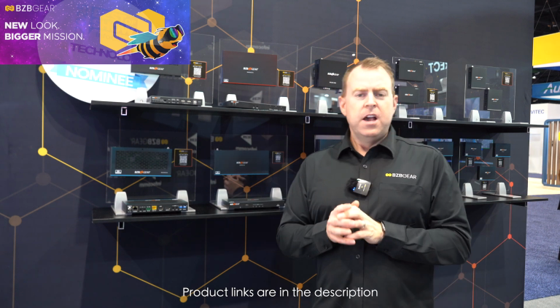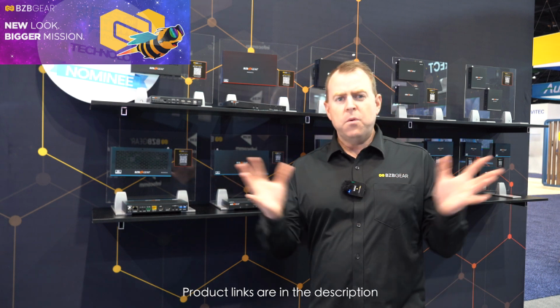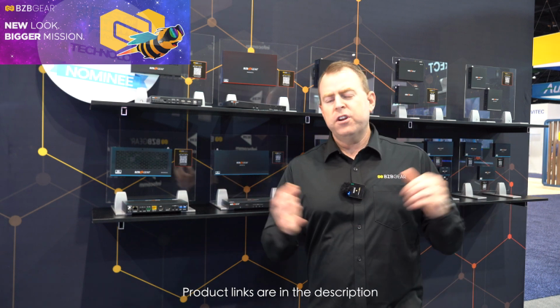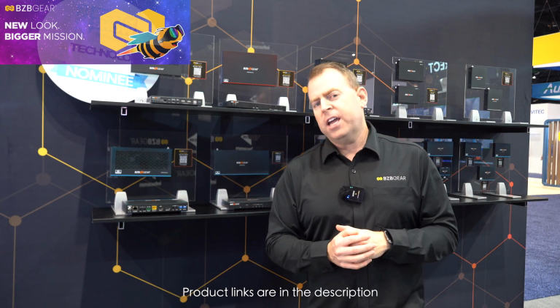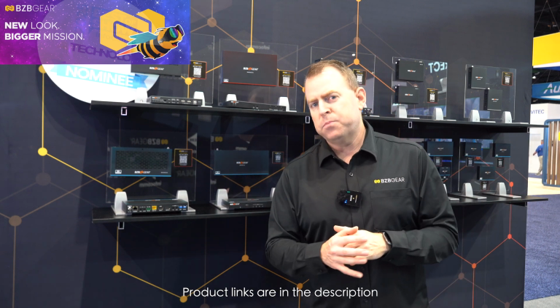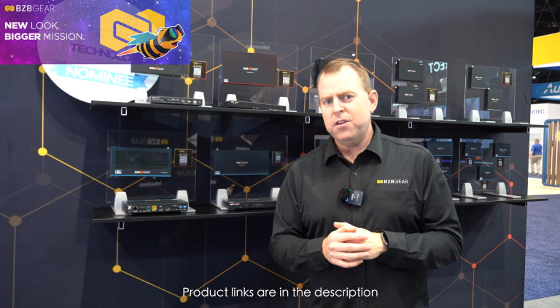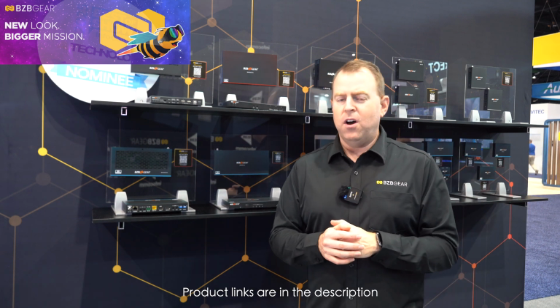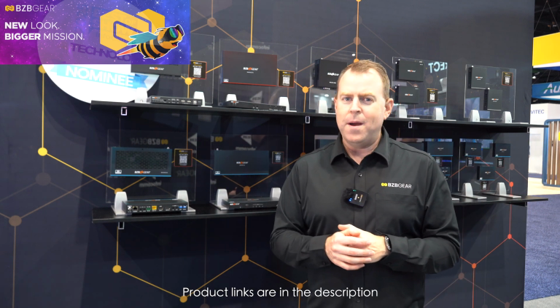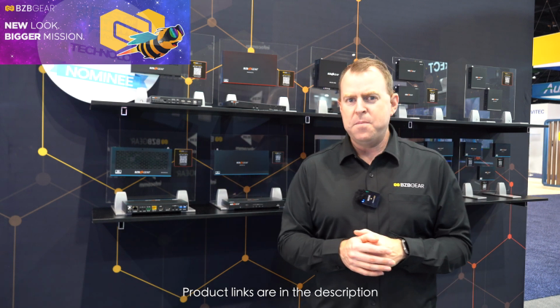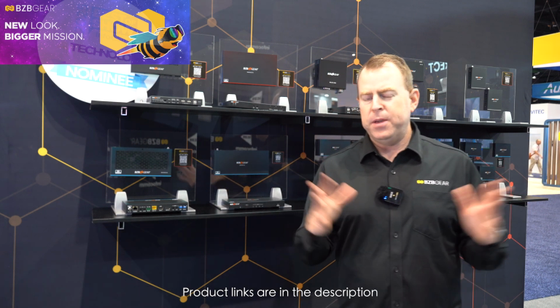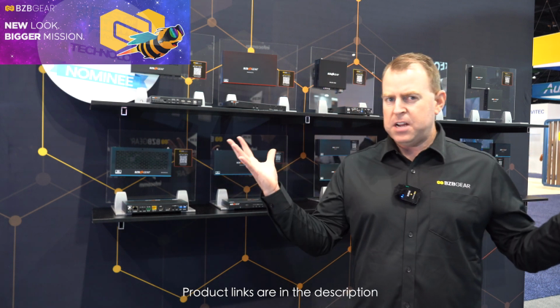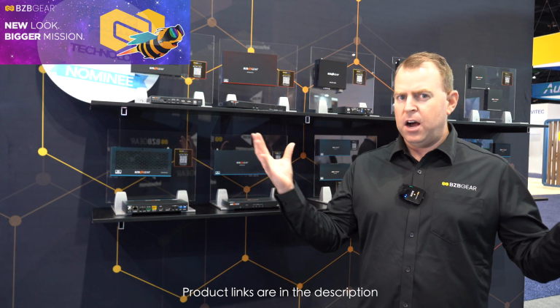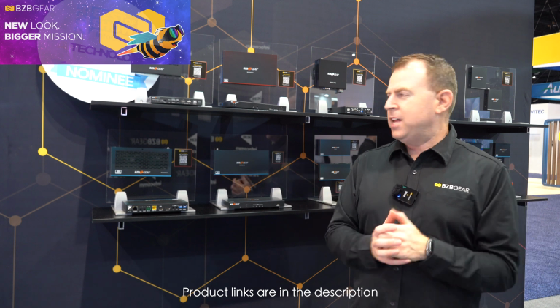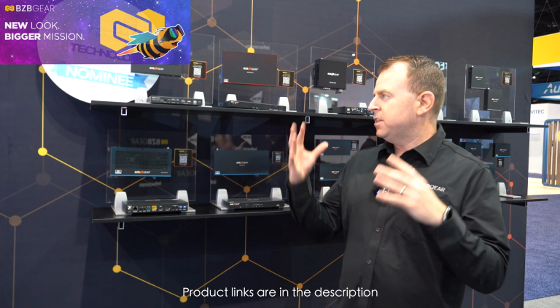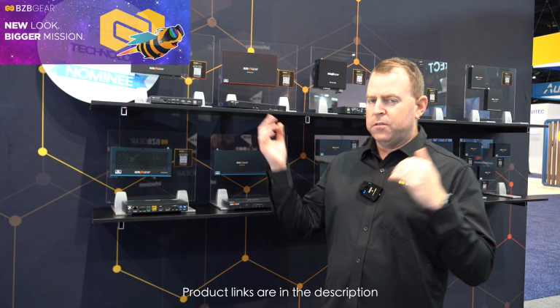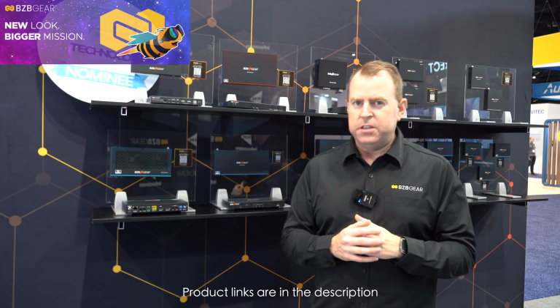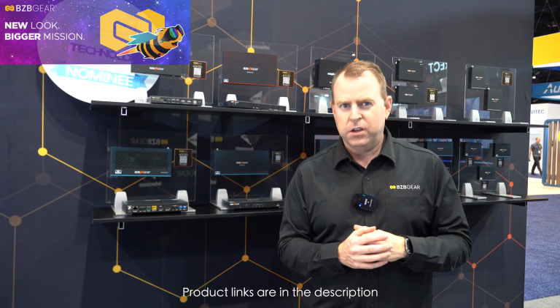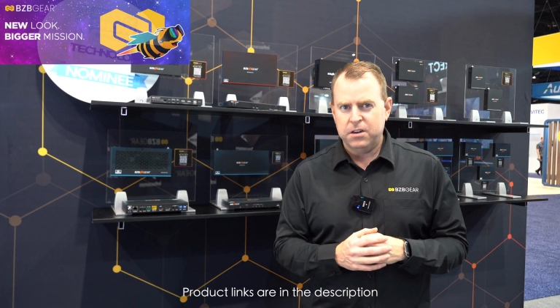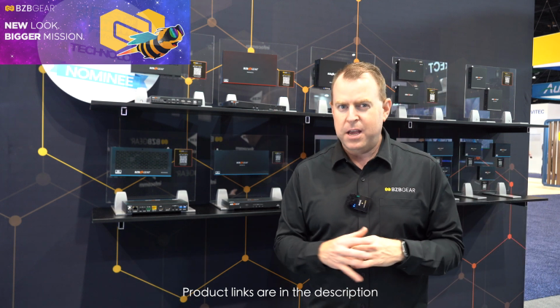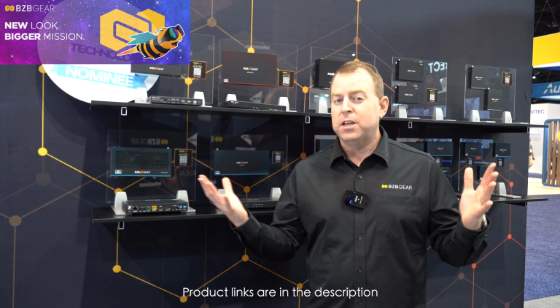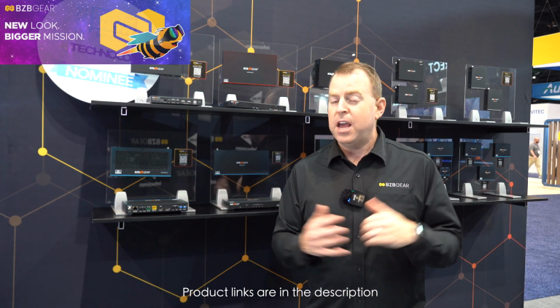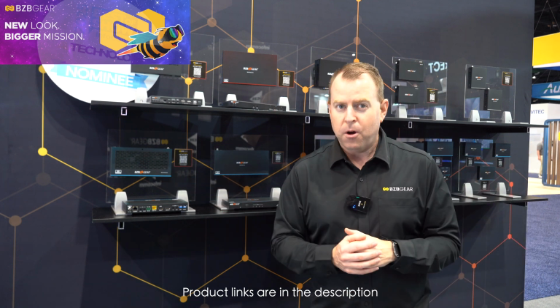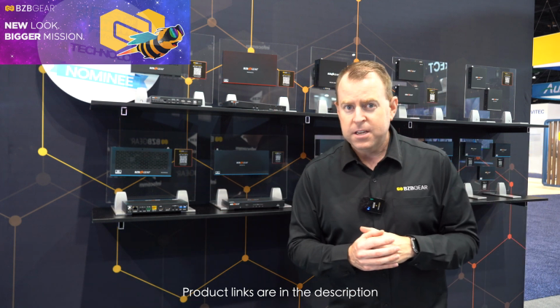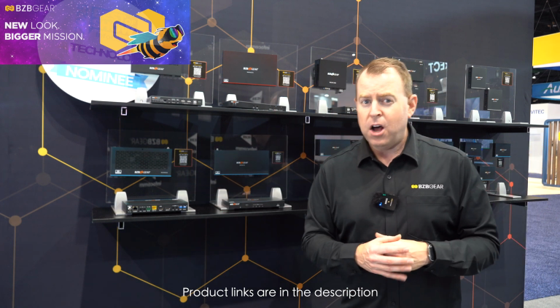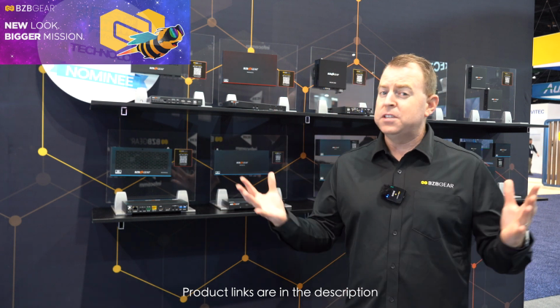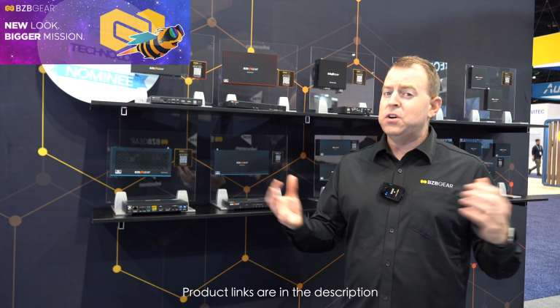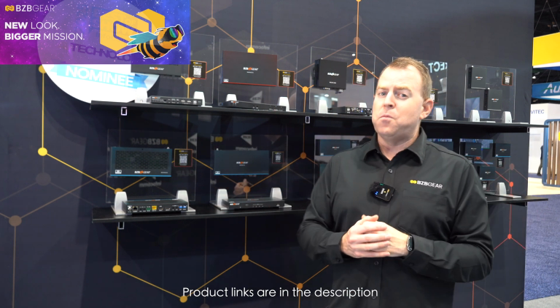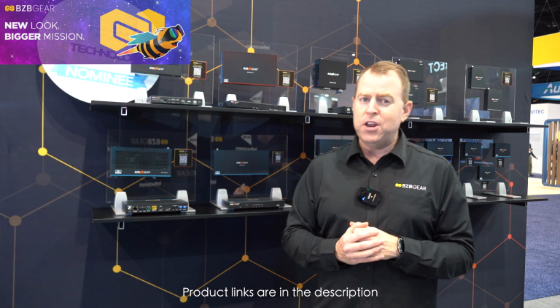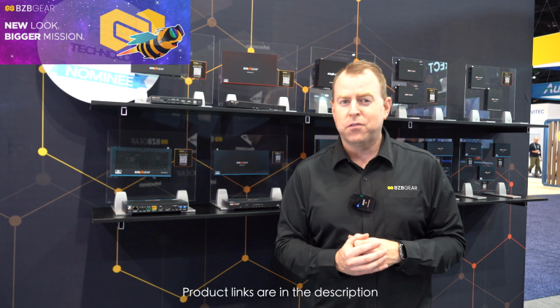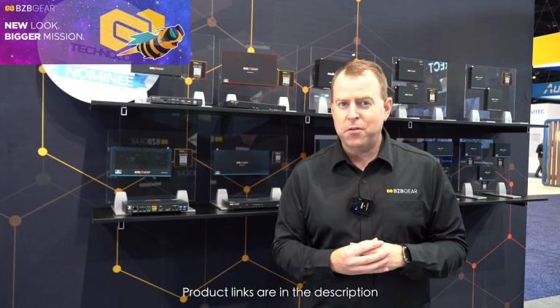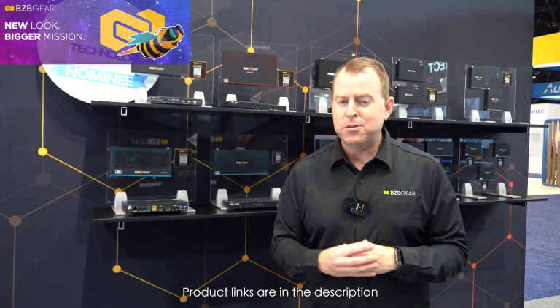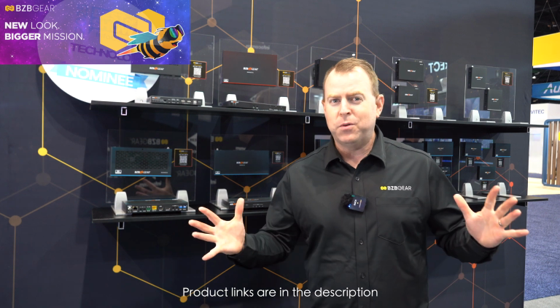Be sure to check out this brand new unit on our website bzbgear.com, as well as all of our signal extenders and many other products. Also stay tuned for more videos from Infocom 2025.